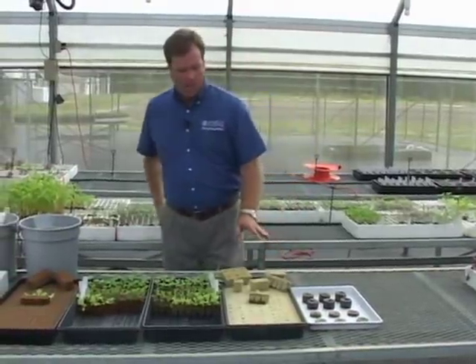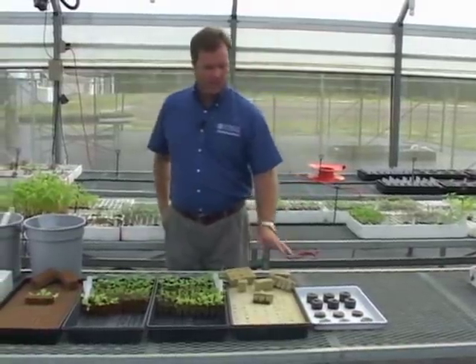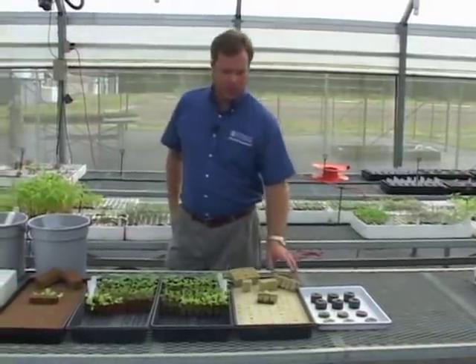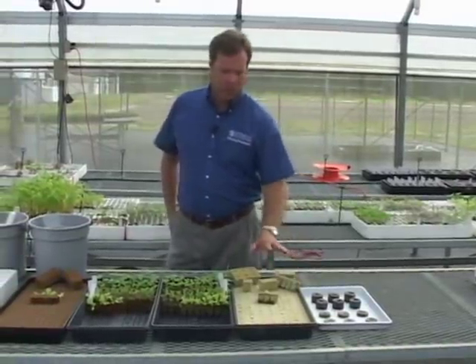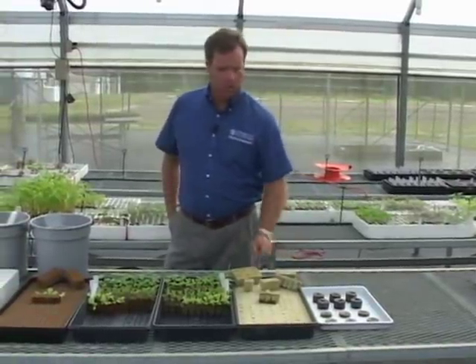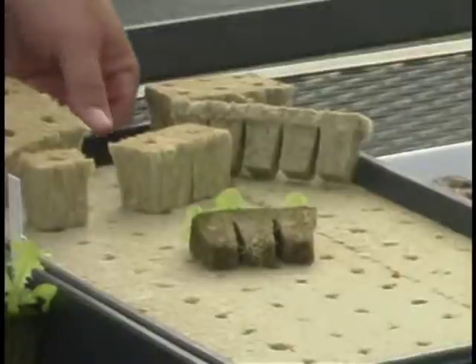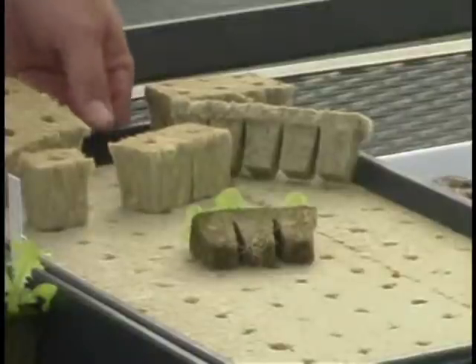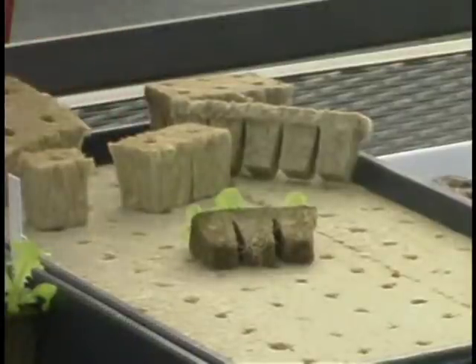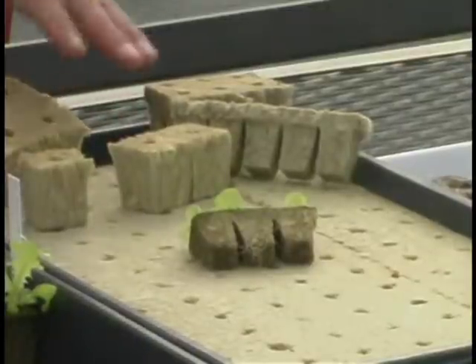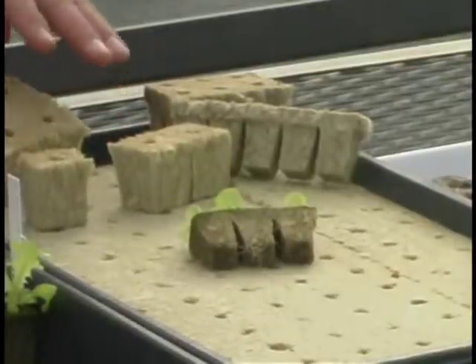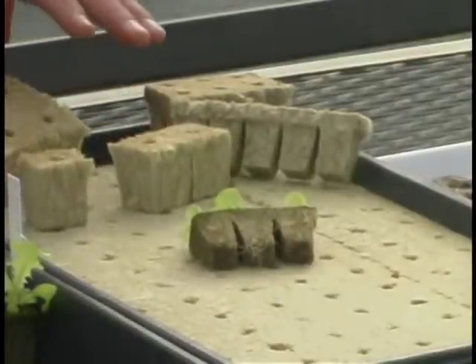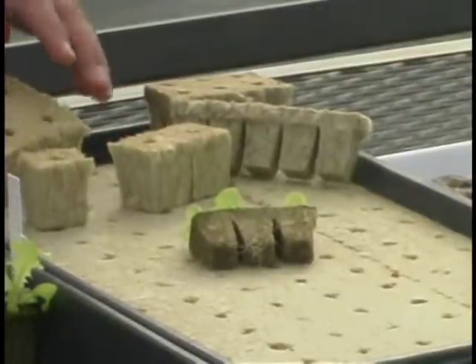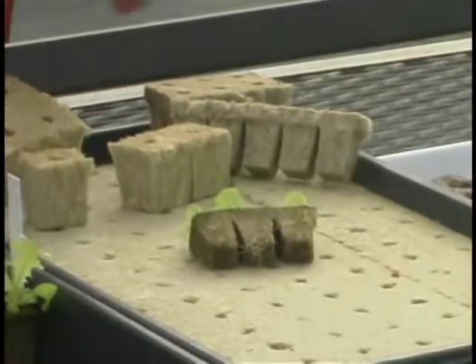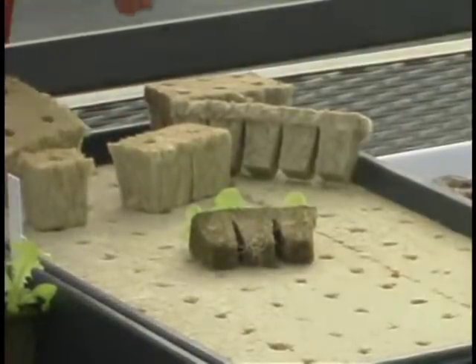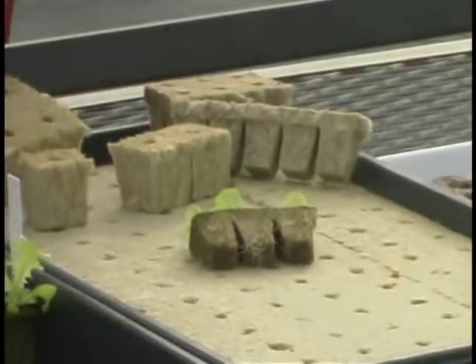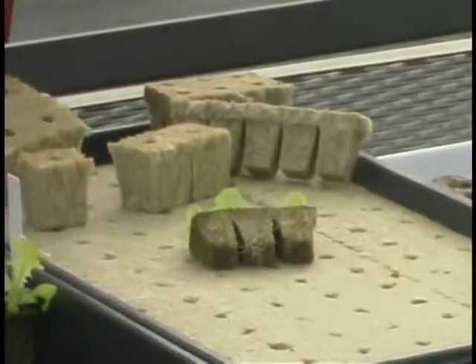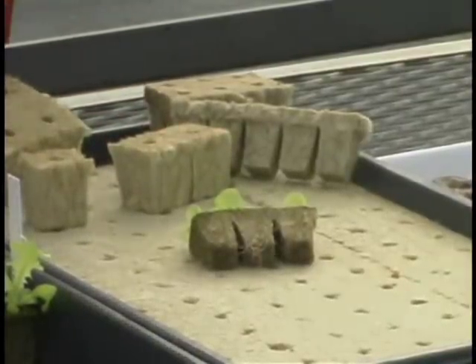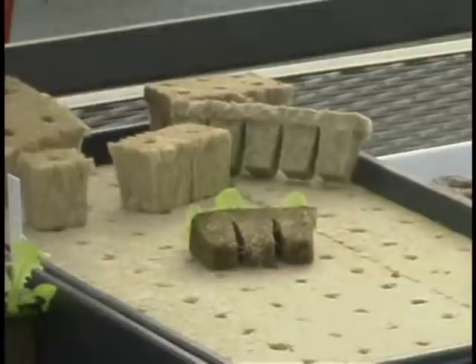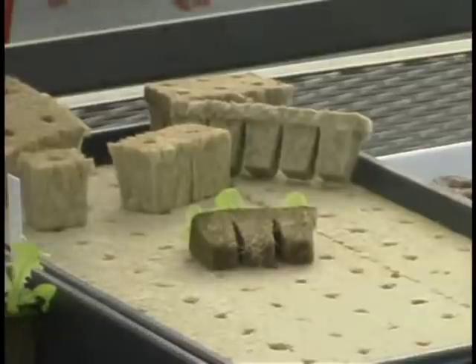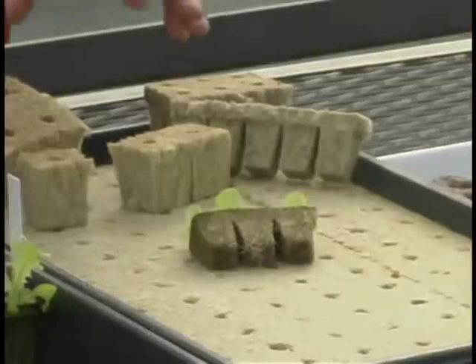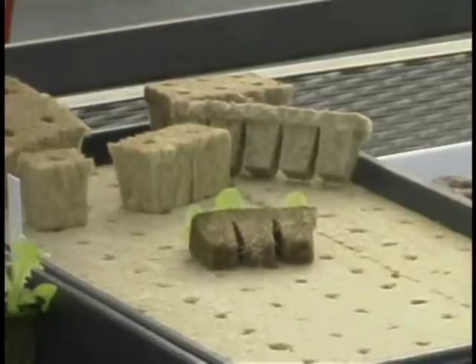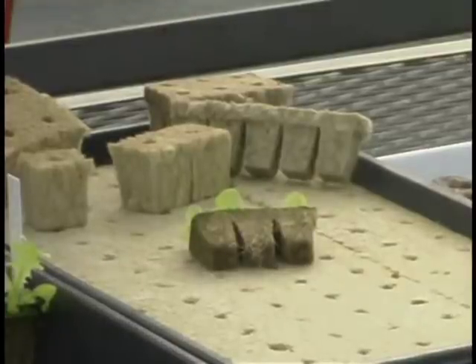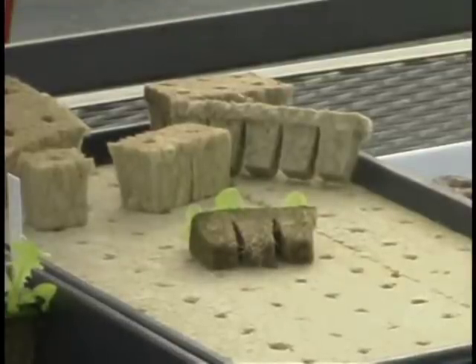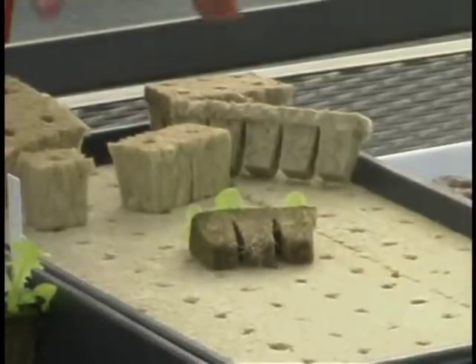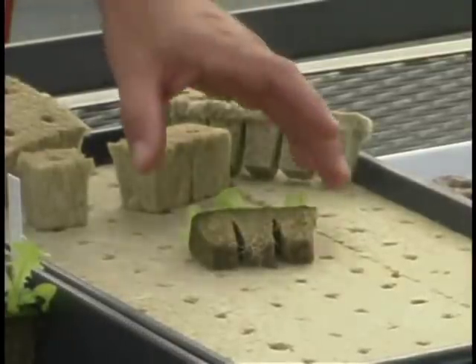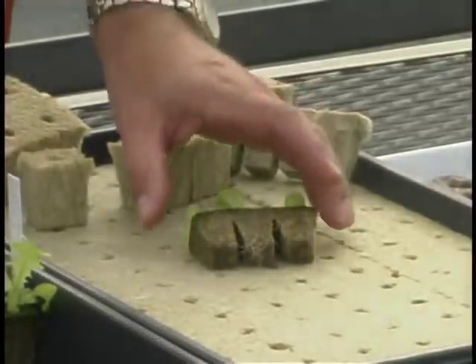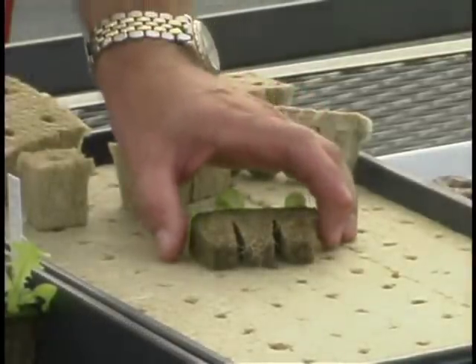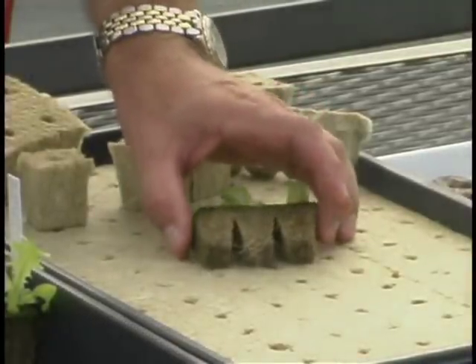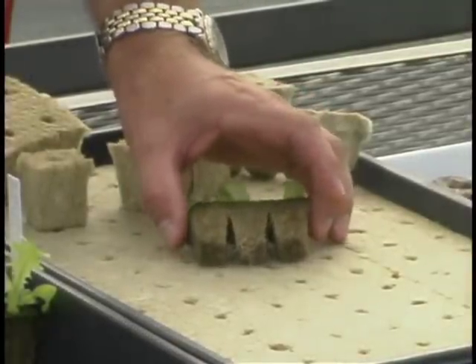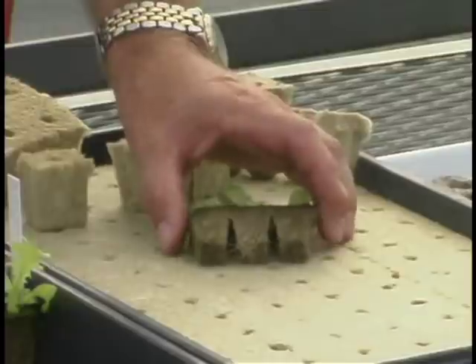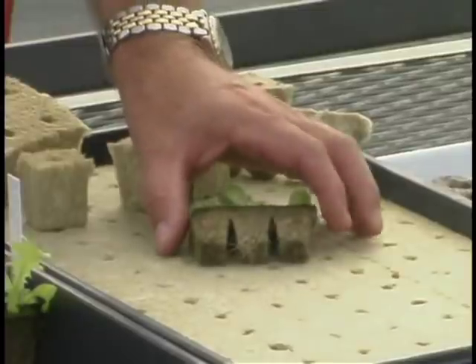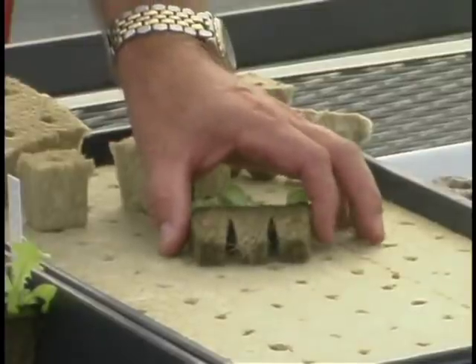The next material that is more commercially used would be one known as rock wool. Rock wool is a basalt rock that's stranded into fibers and produces an excellent sterile medium that really holds water well.